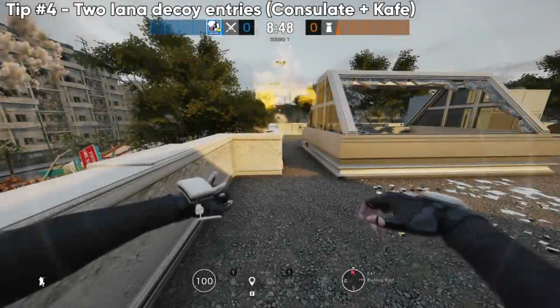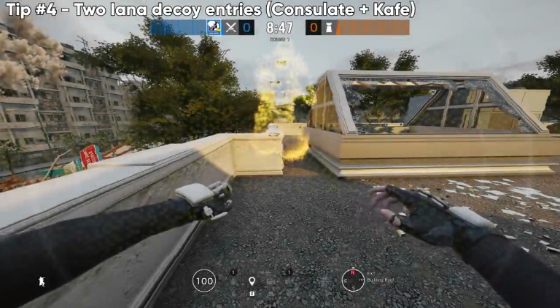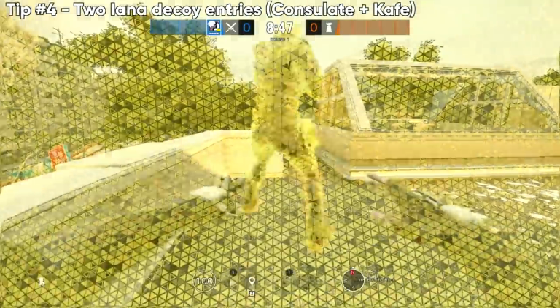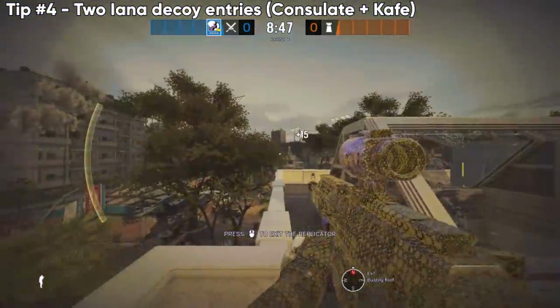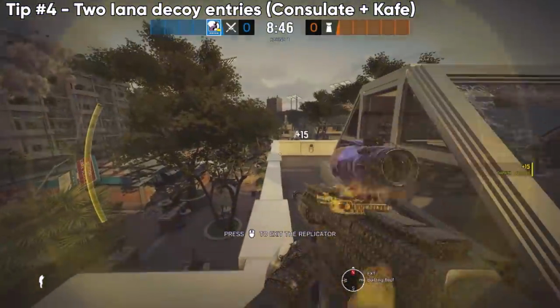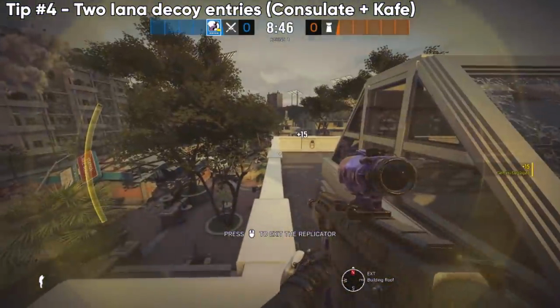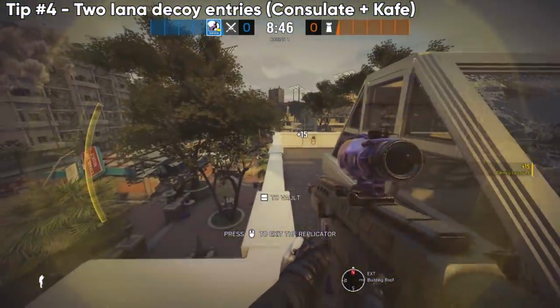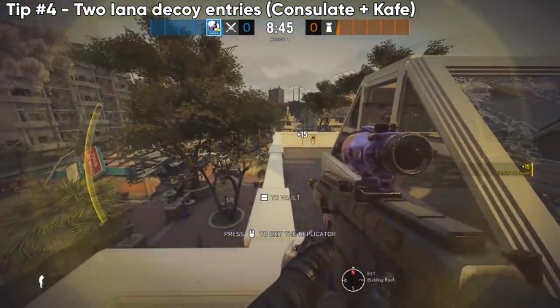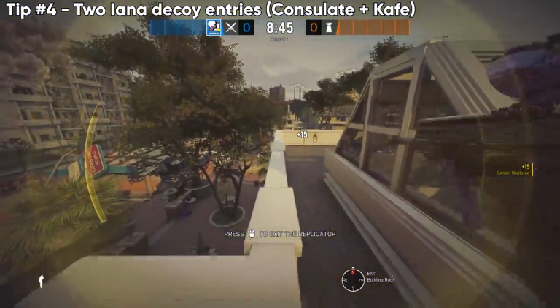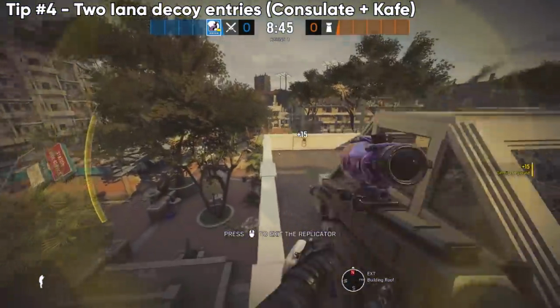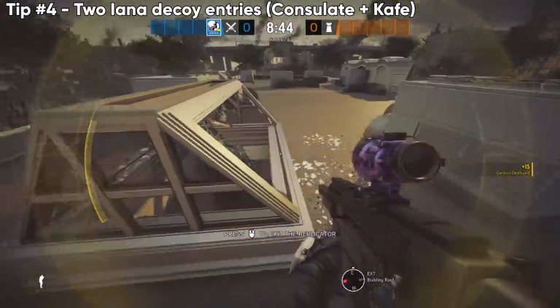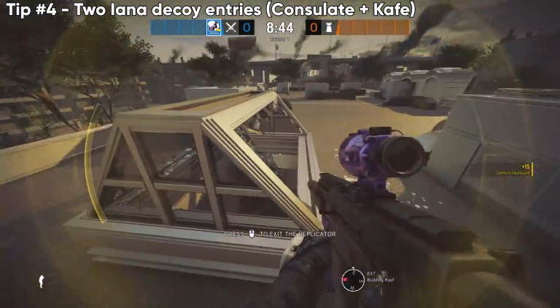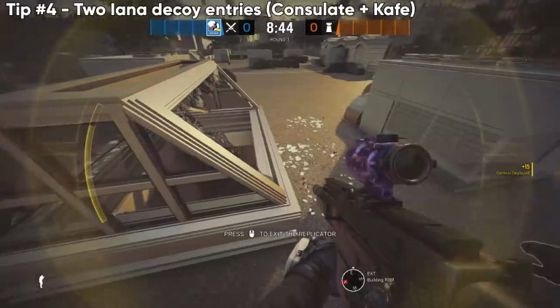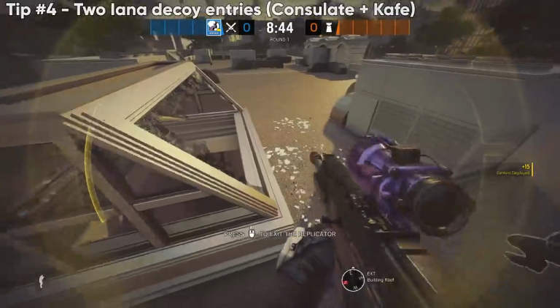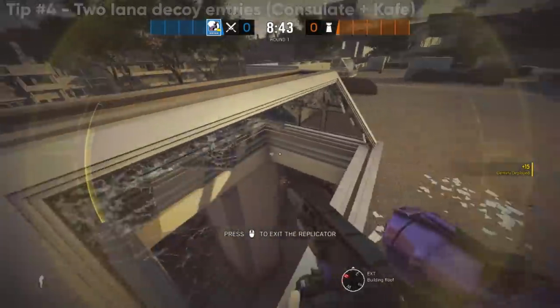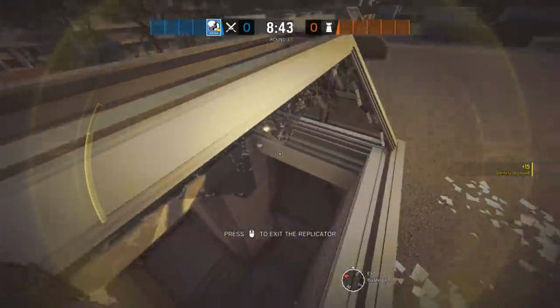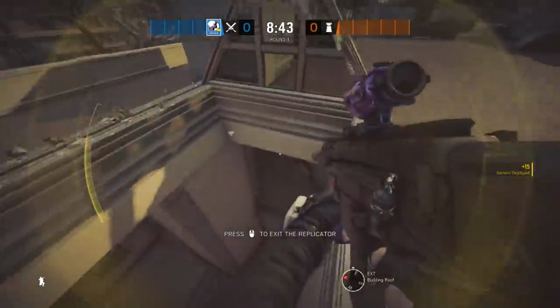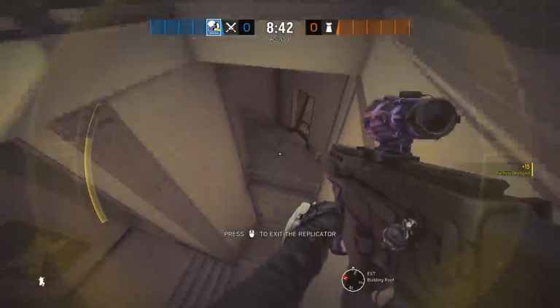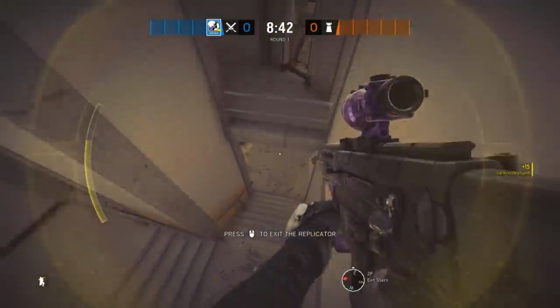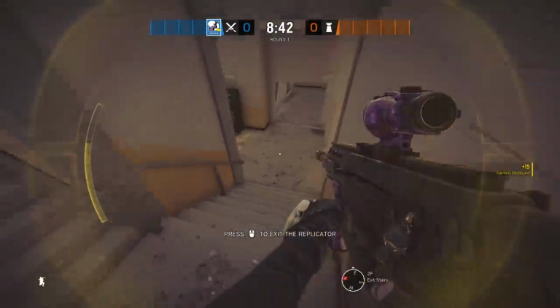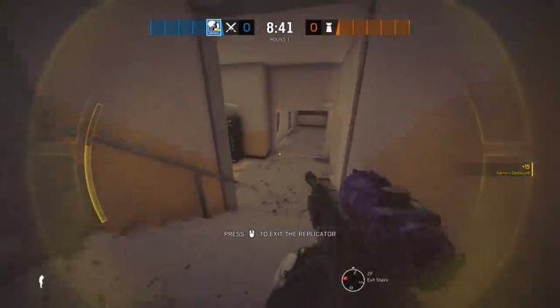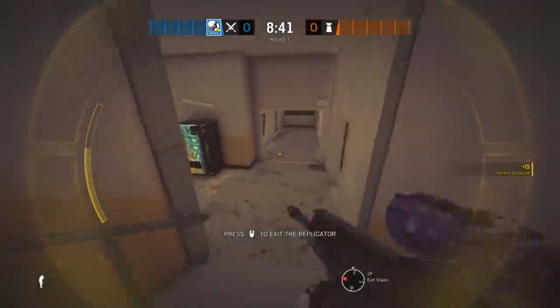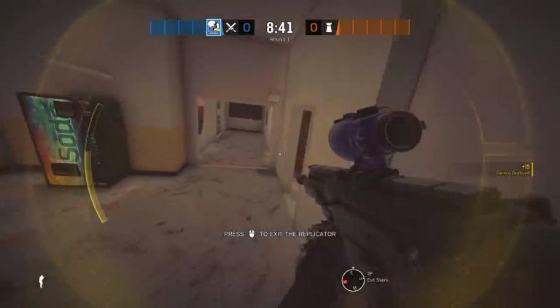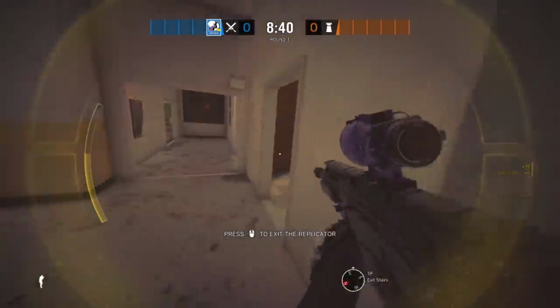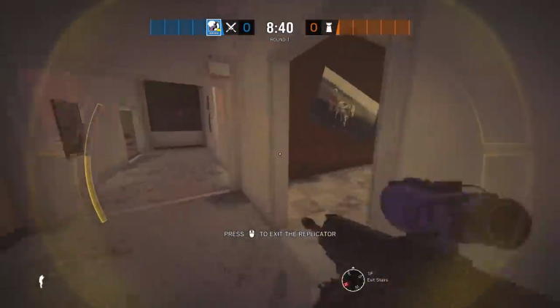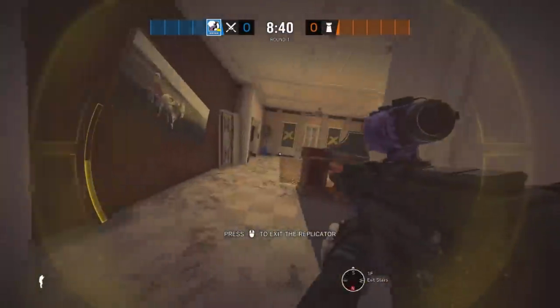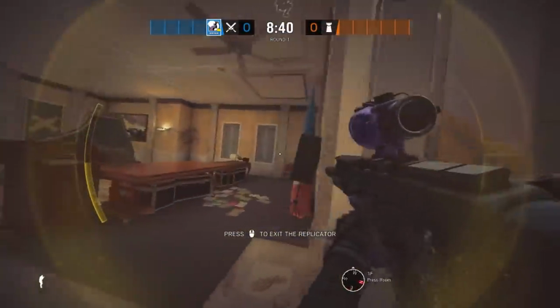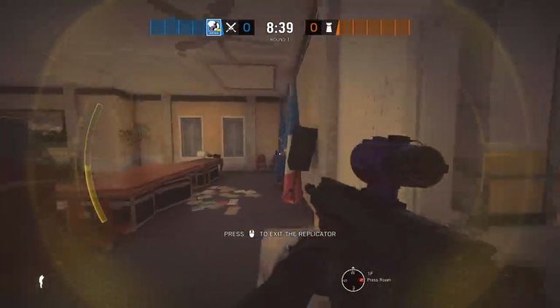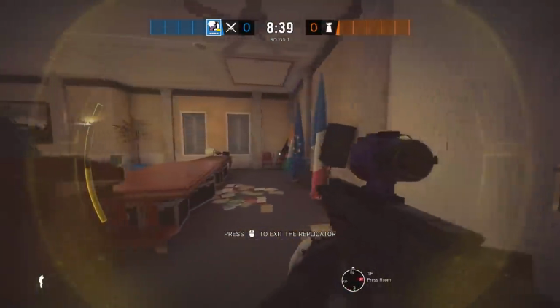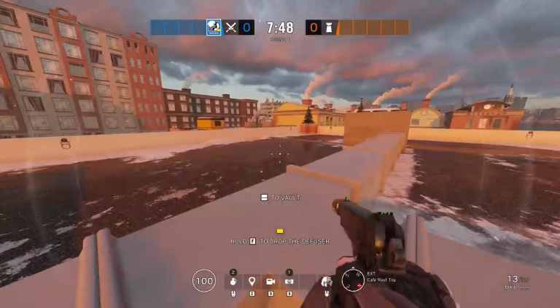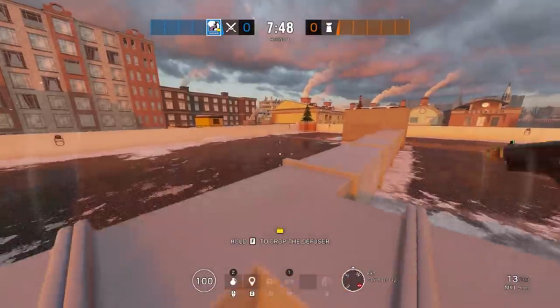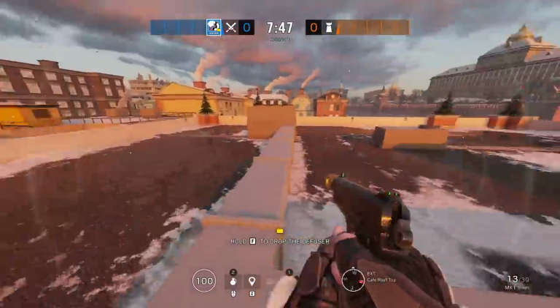Next up, here are two parkour ways to take advantage of Yana's hologram decoys not taking fall damage. We can get a ton of intel, and all of these are really quick to execute.